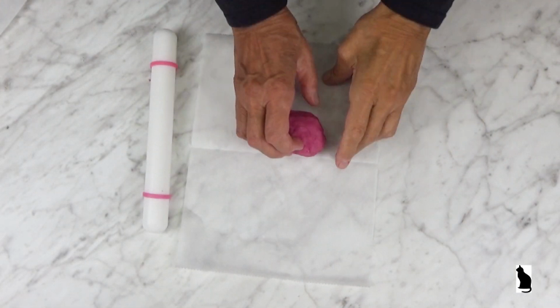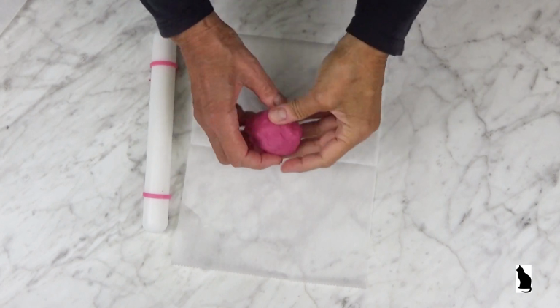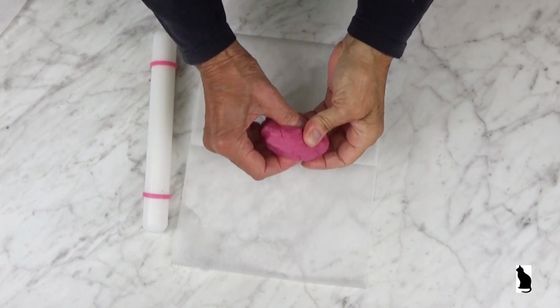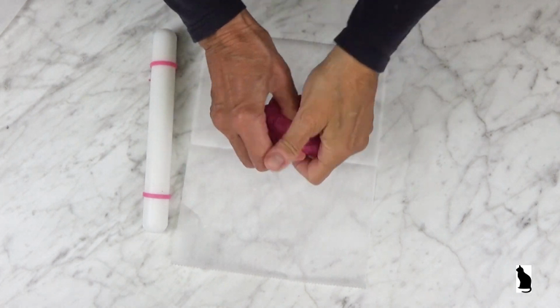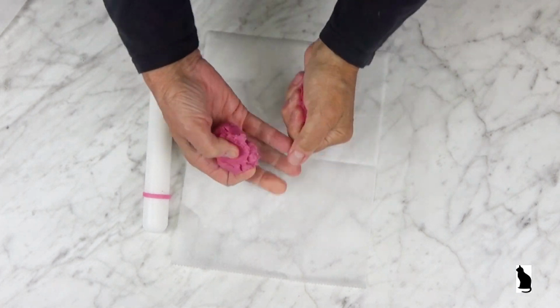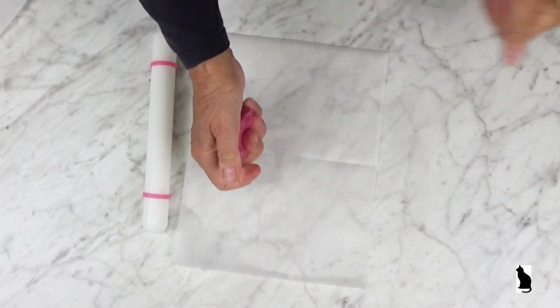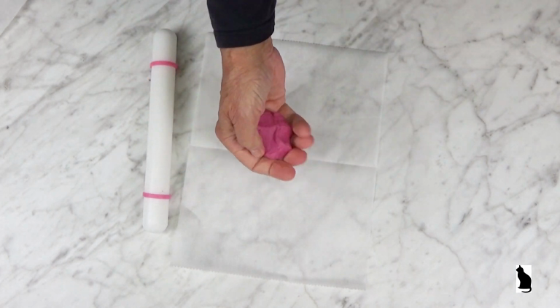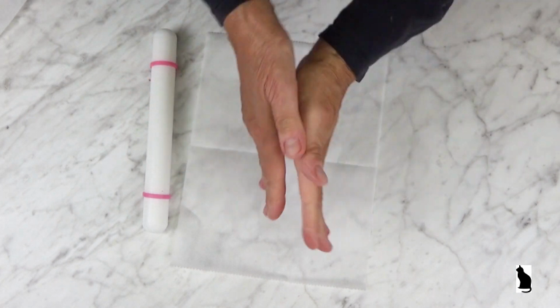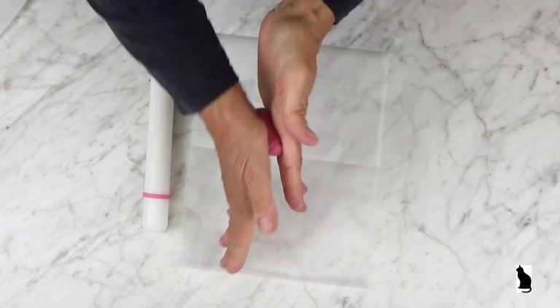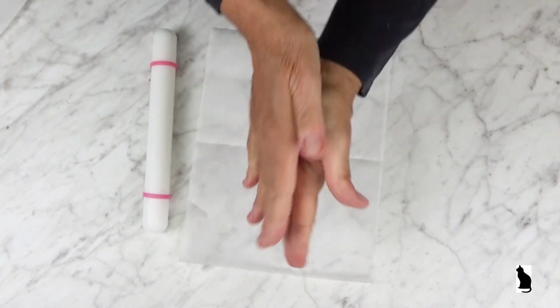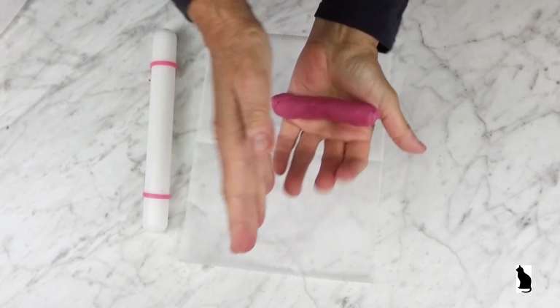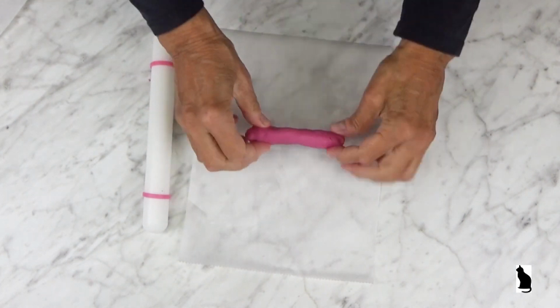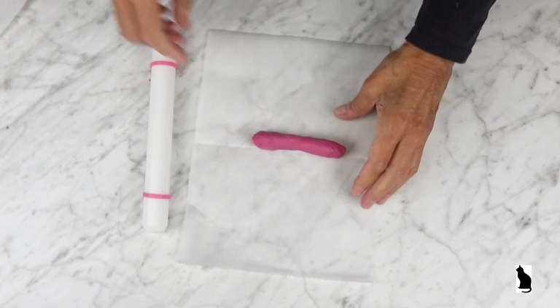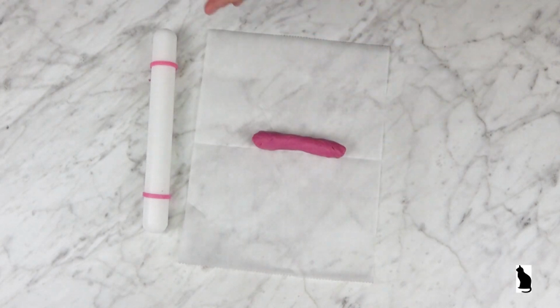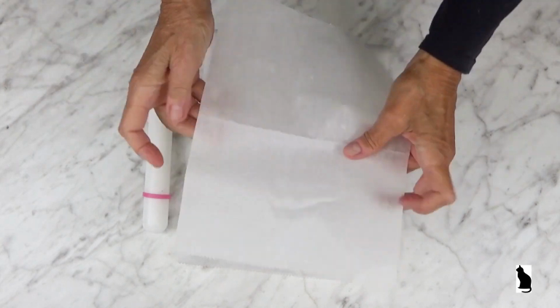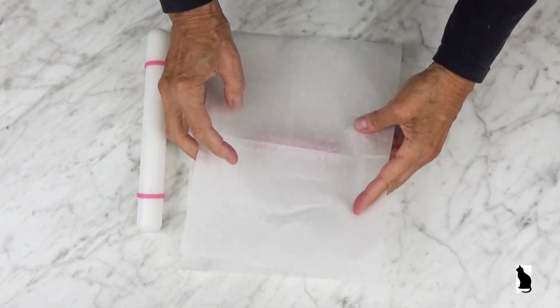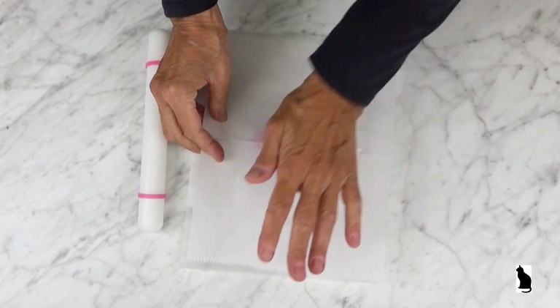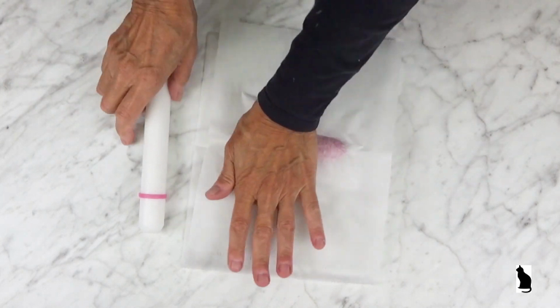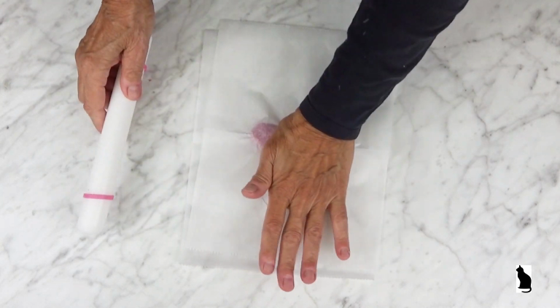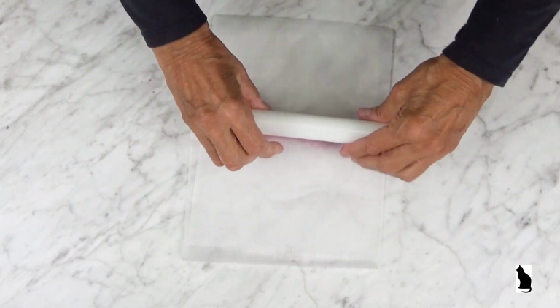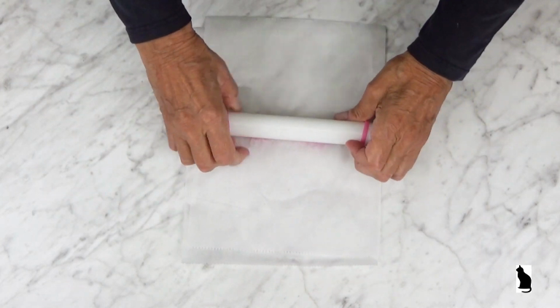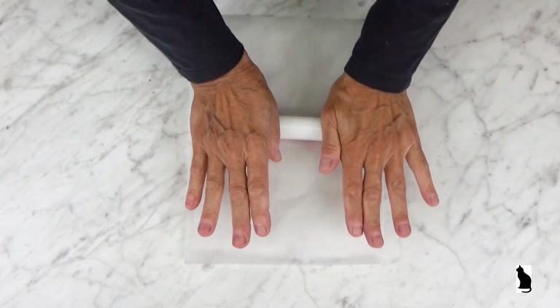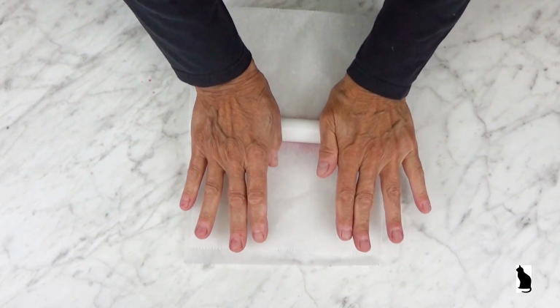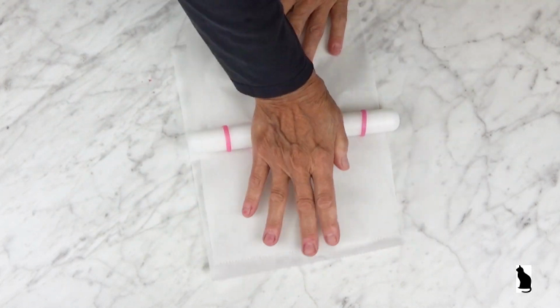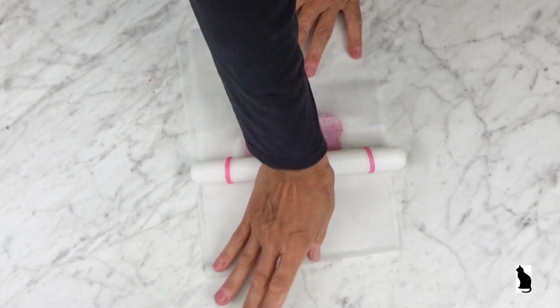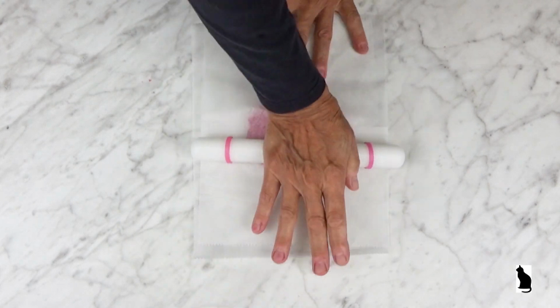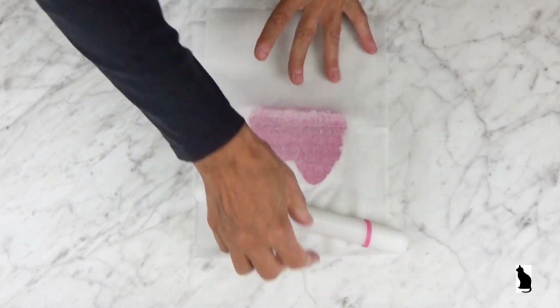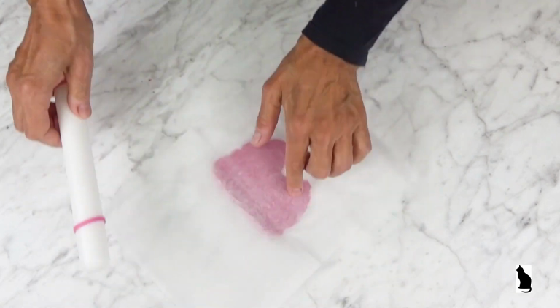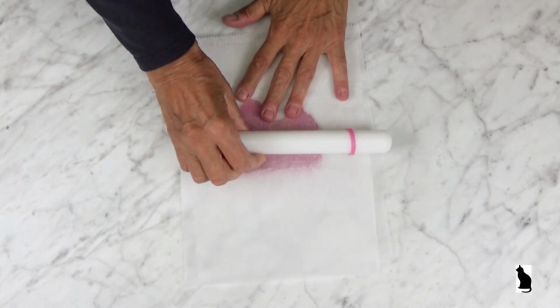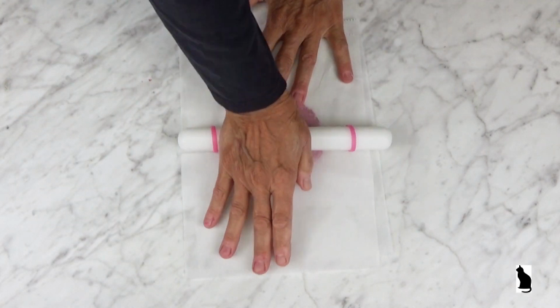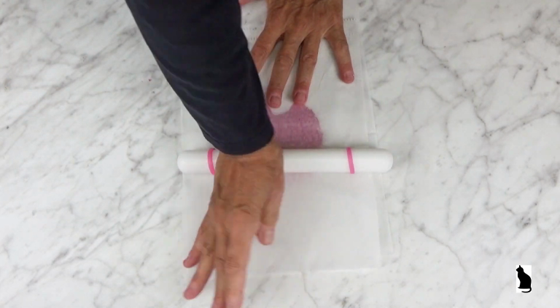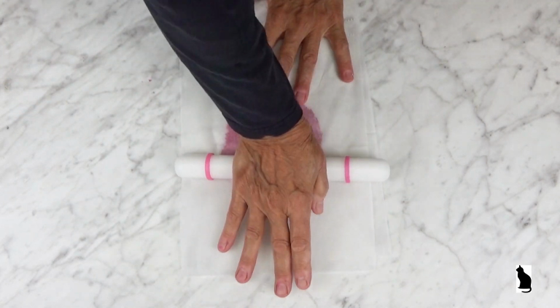For most of my work I prefer a firmer soap clay. It holds detail much better than a softer soap clay. If you prefer a softer soap clay, just add a little more water to your recipe.